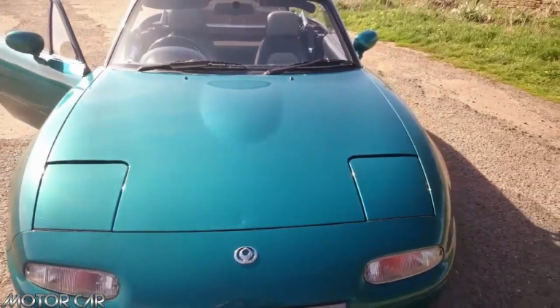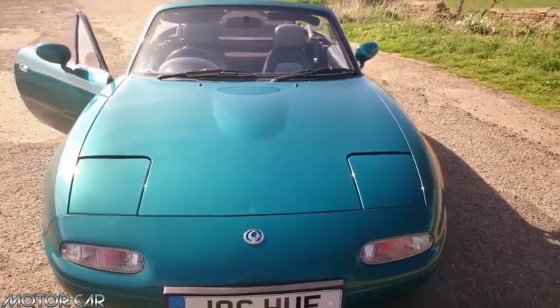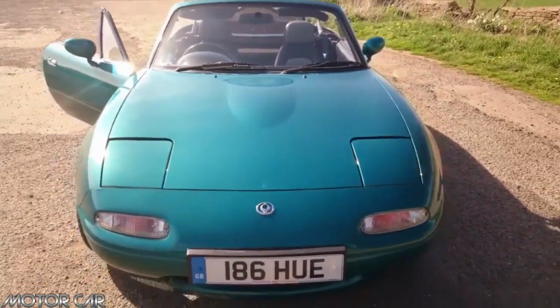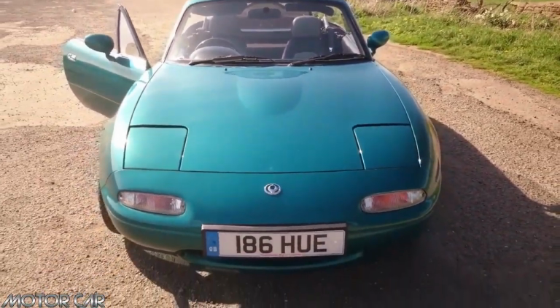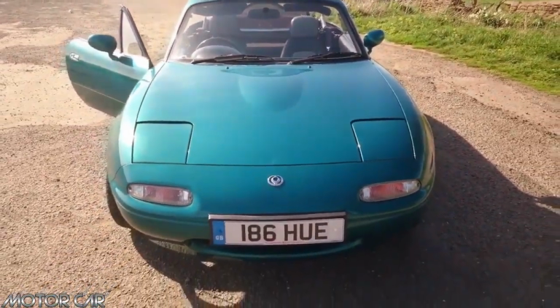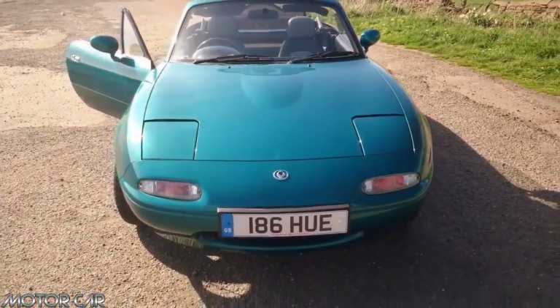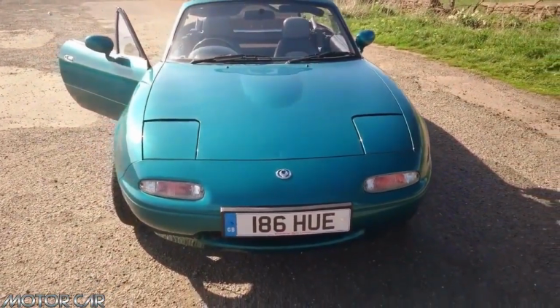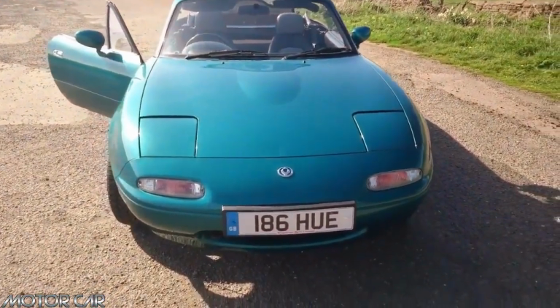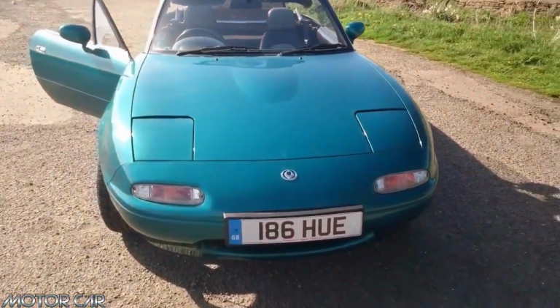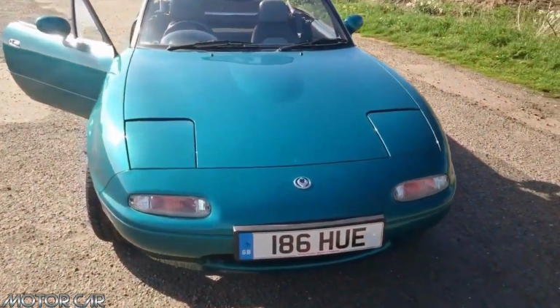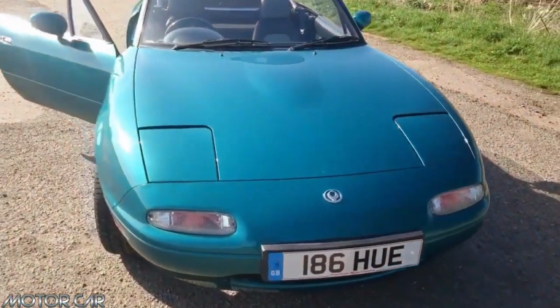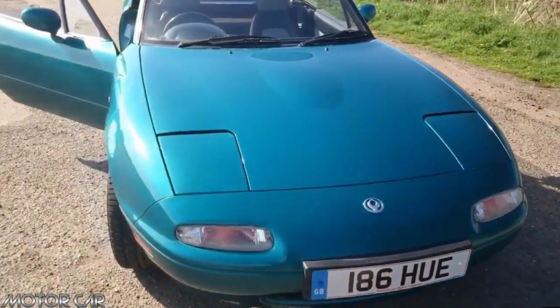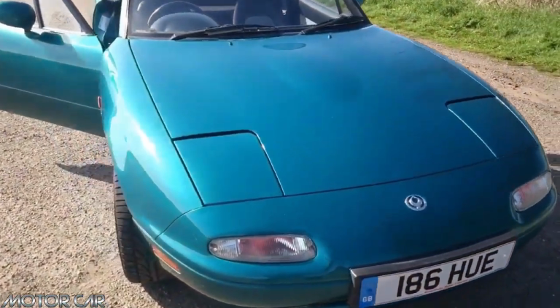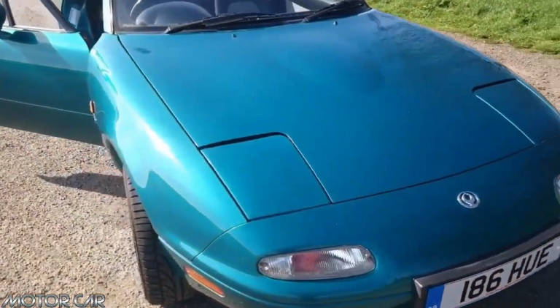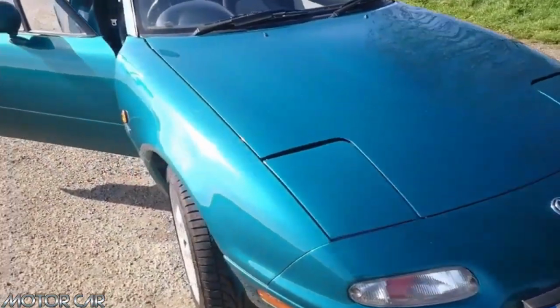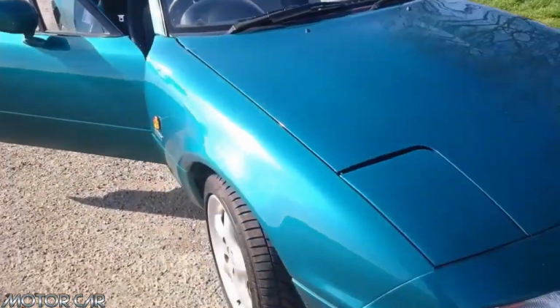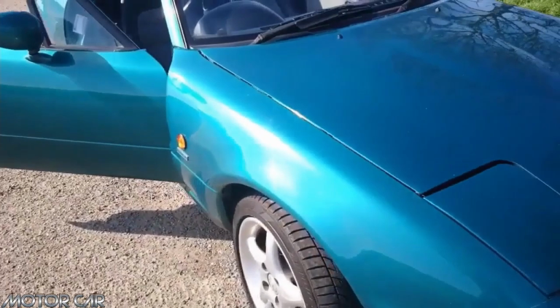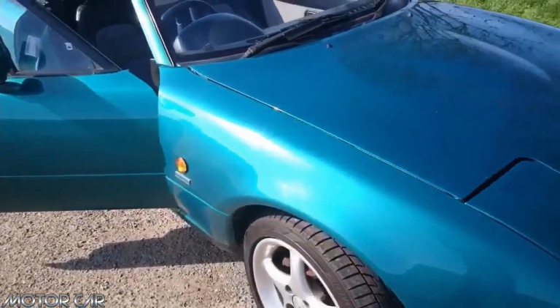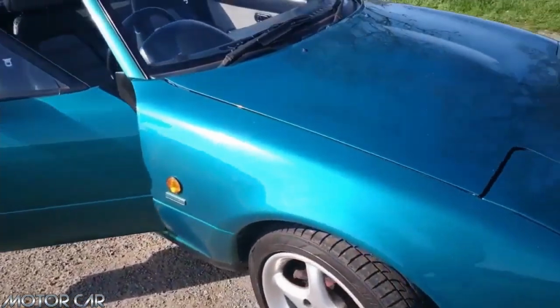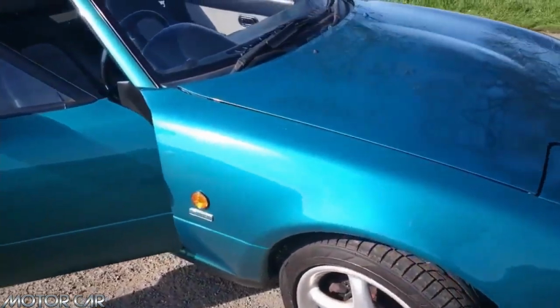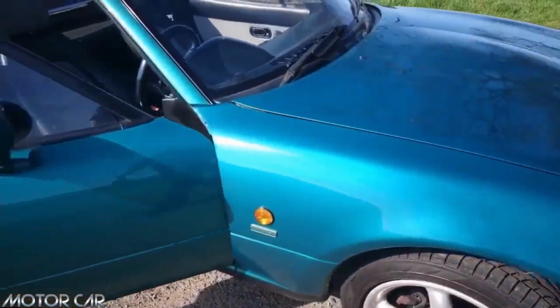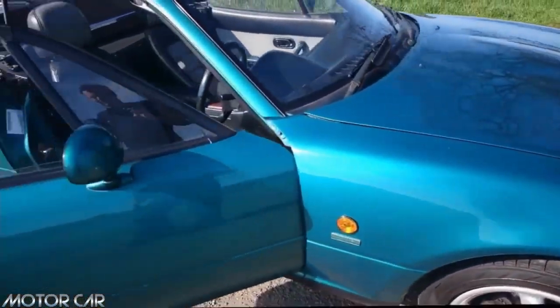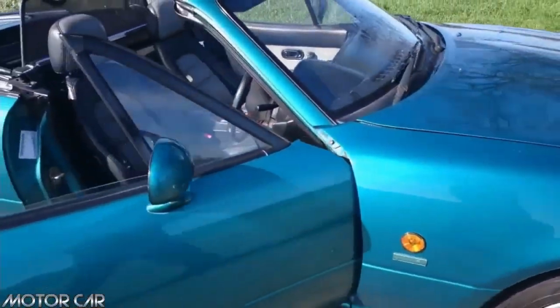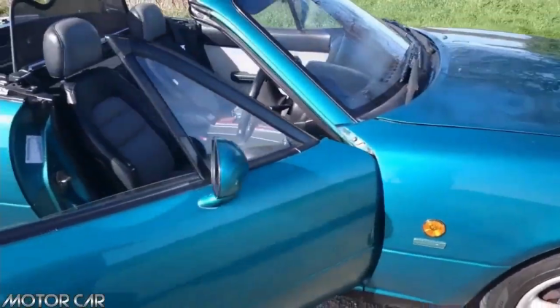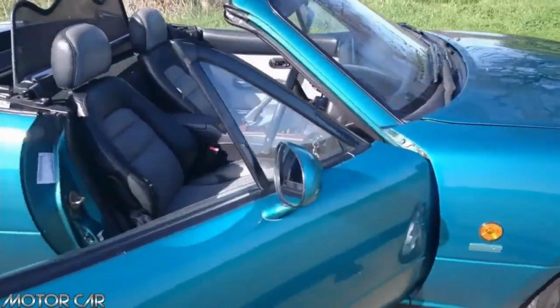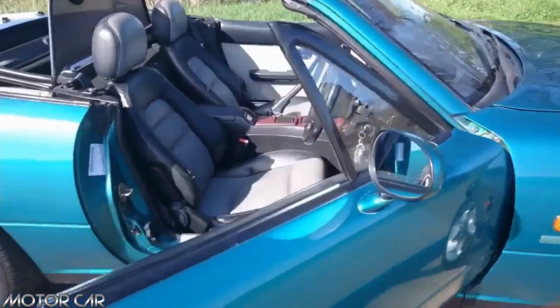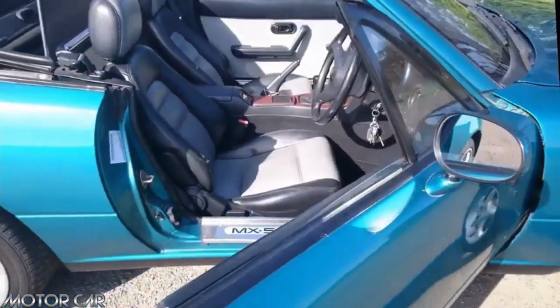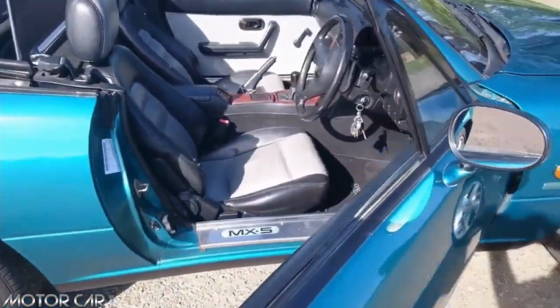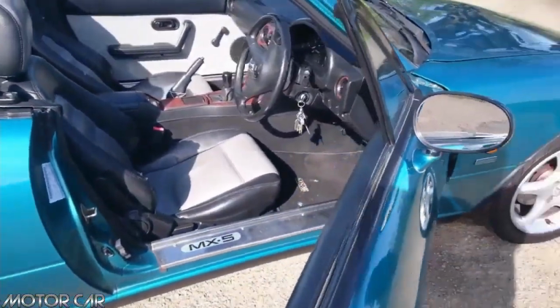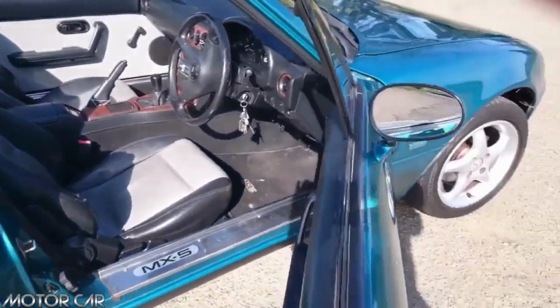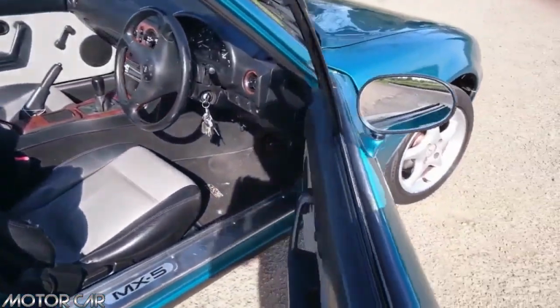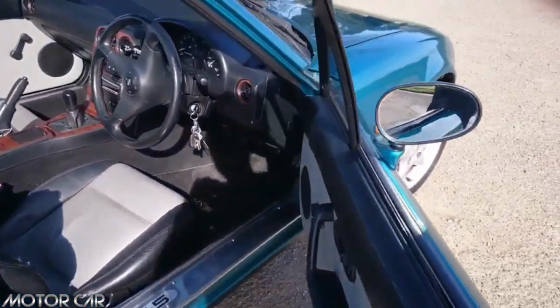With only 400 of this special edition produced out of the 431,506 total copies of the first generation Mazda MX-5 NA, this makes it a rare edition indeed.